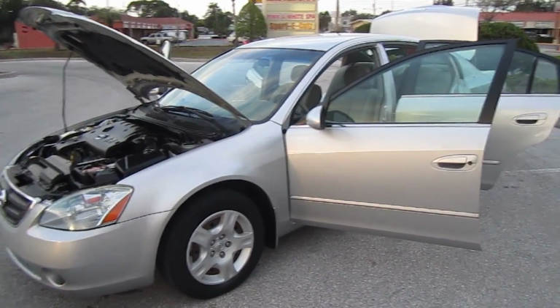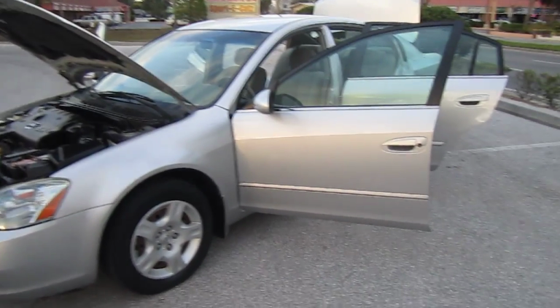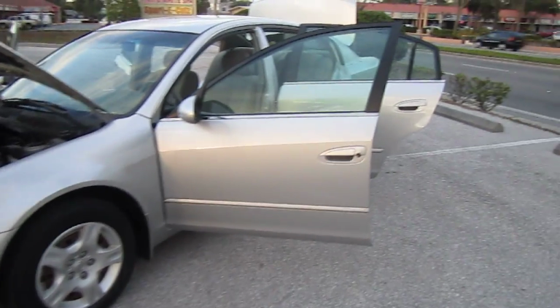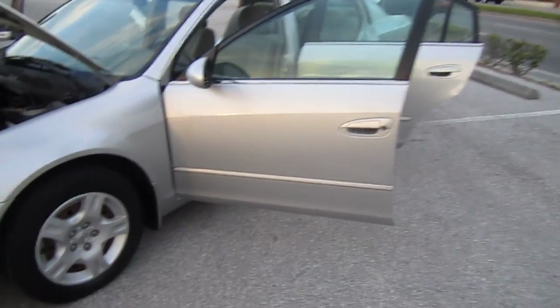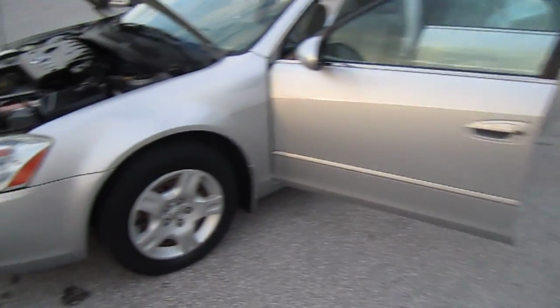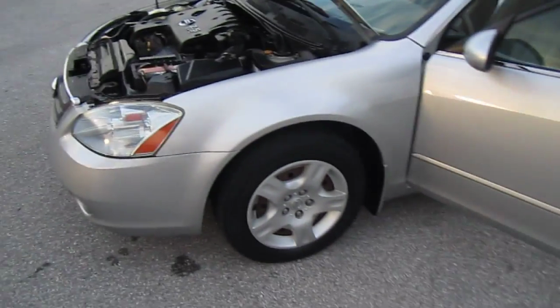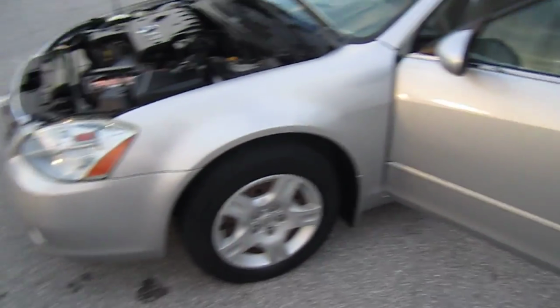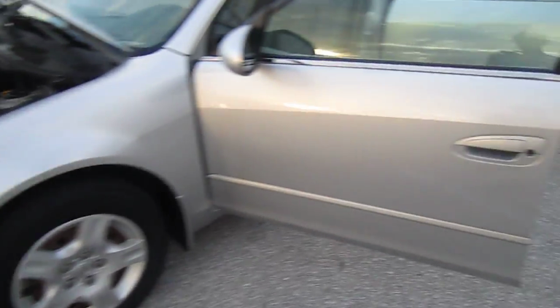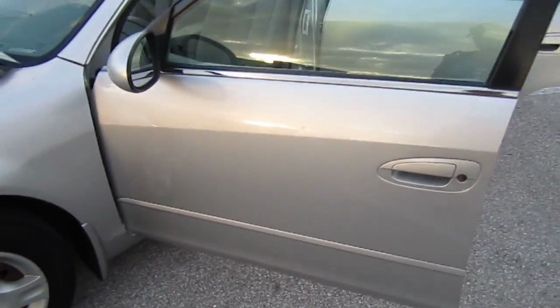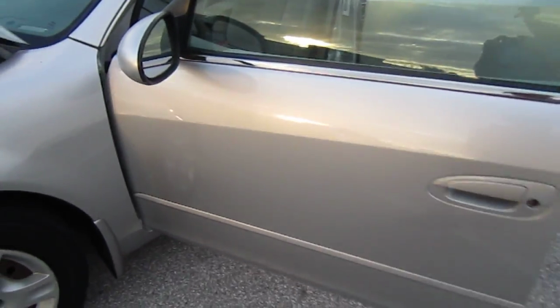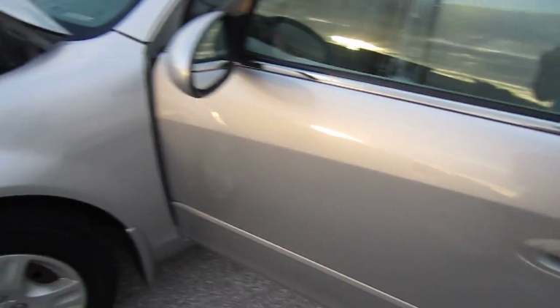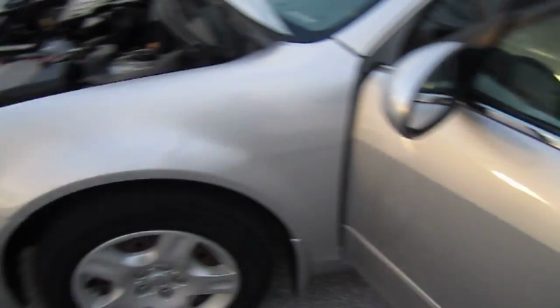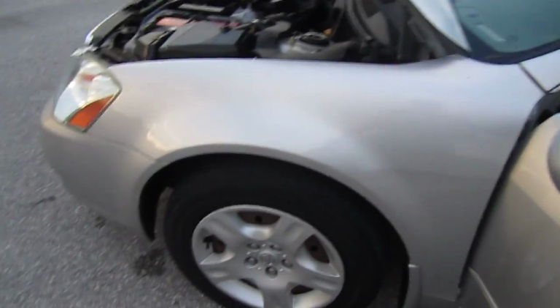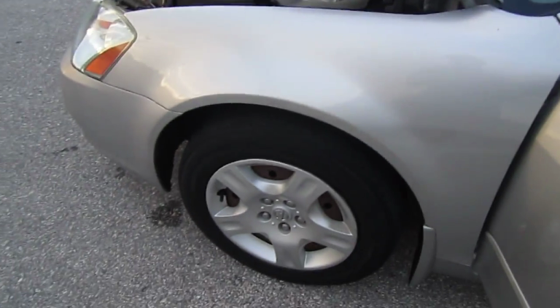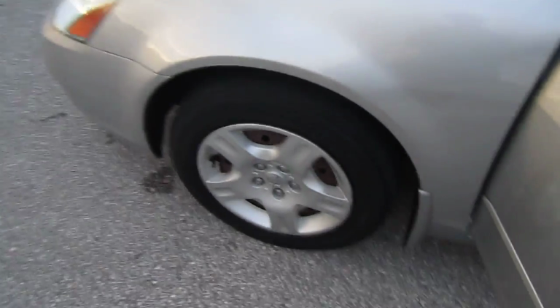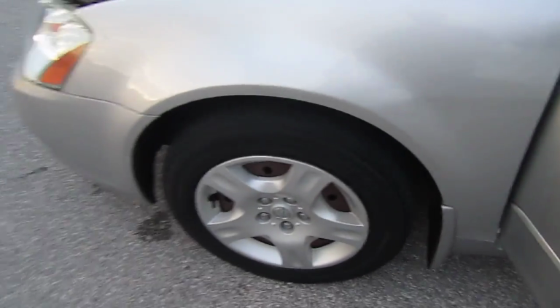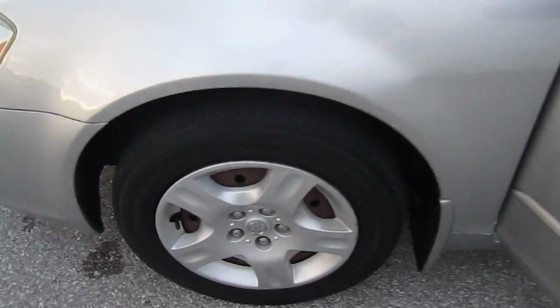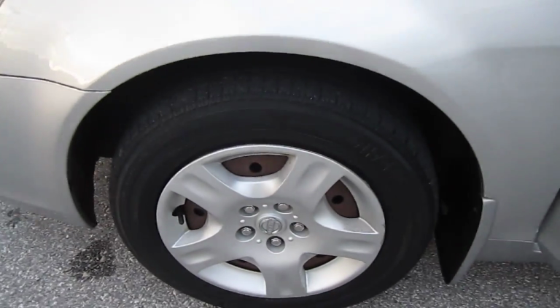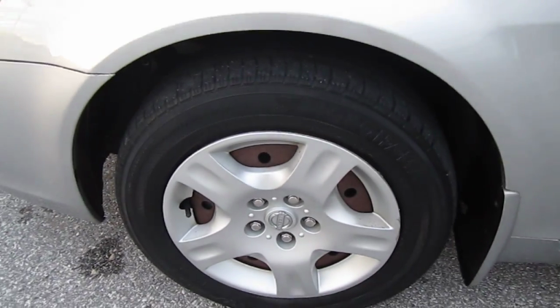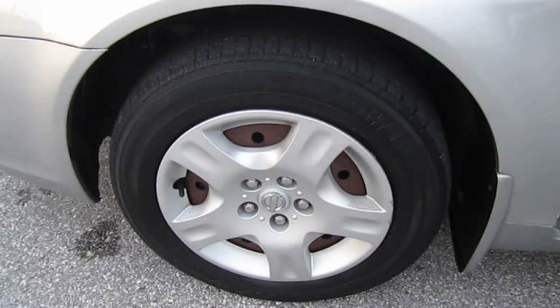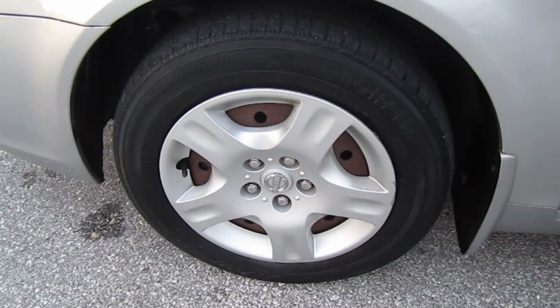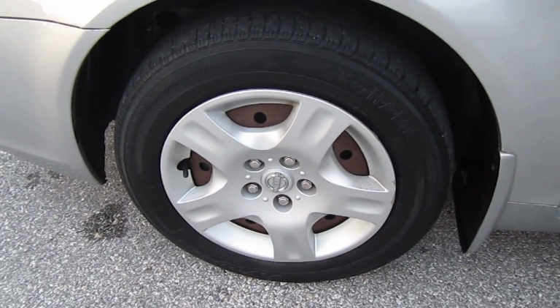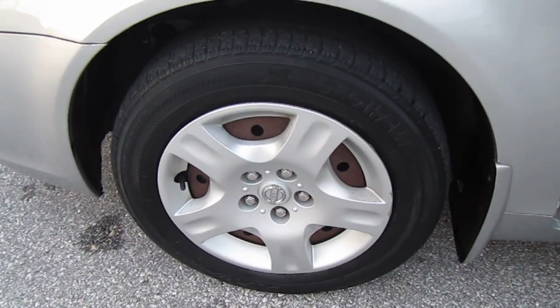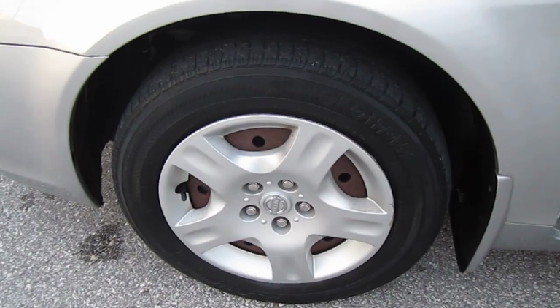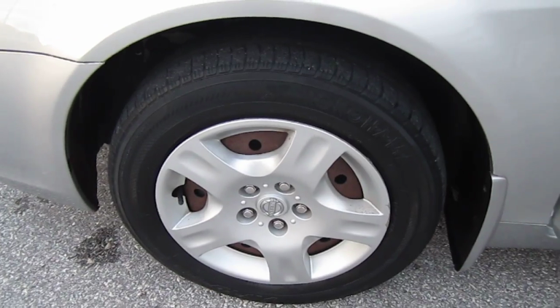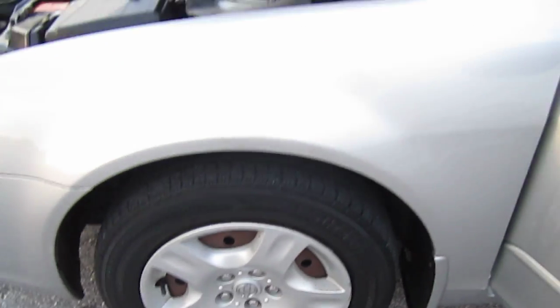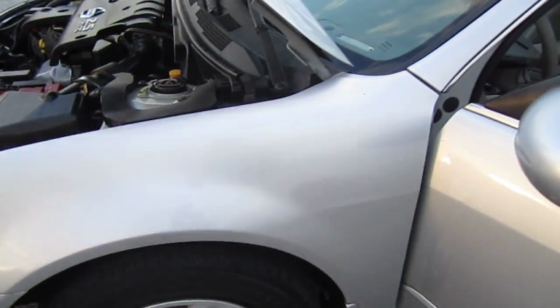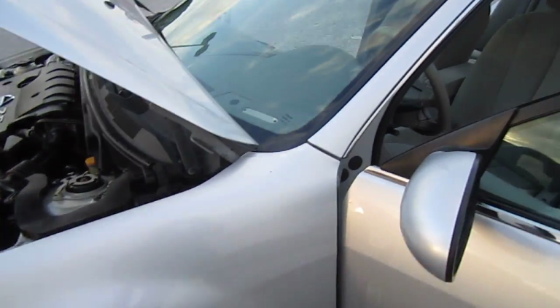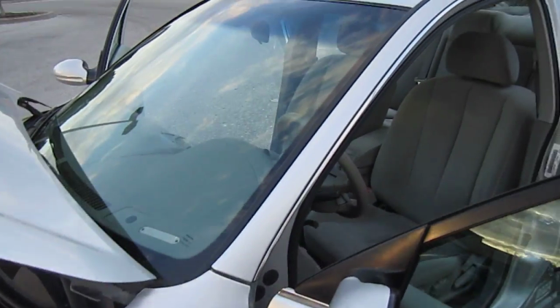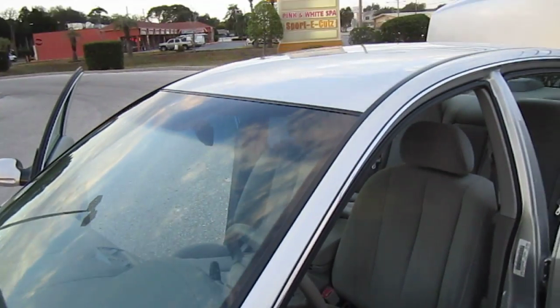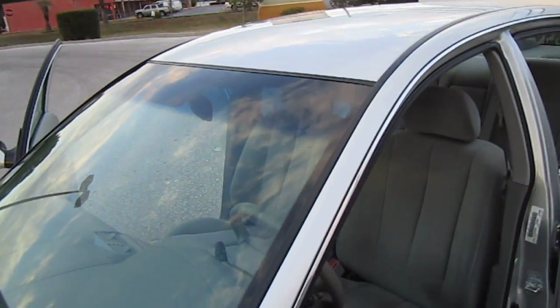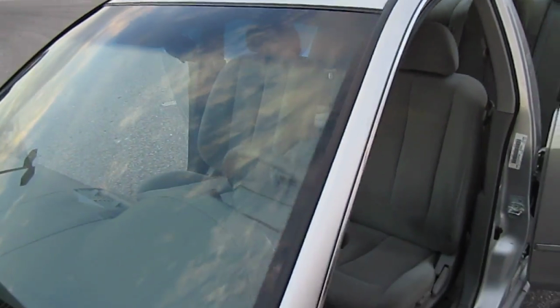It's a pretty silver car — good silver paint, very clean all the way around. The tires are Yokohamas, they're probably about 50%, and they're all four matching.